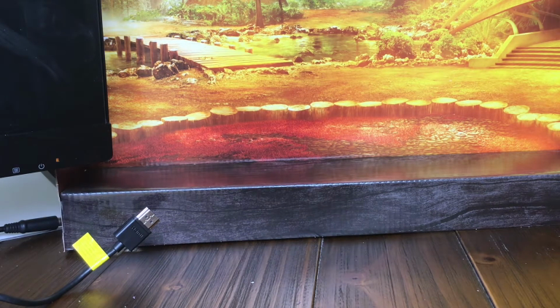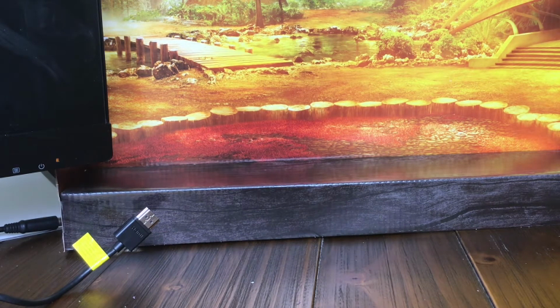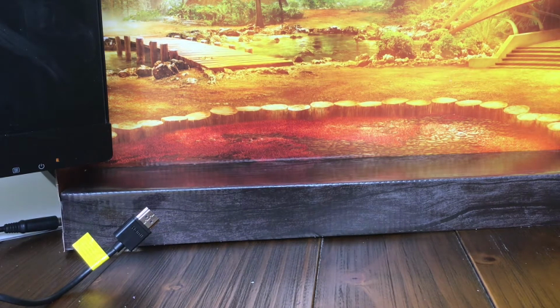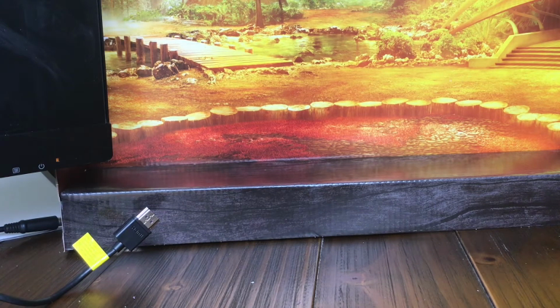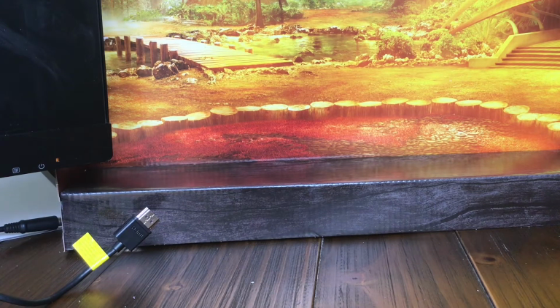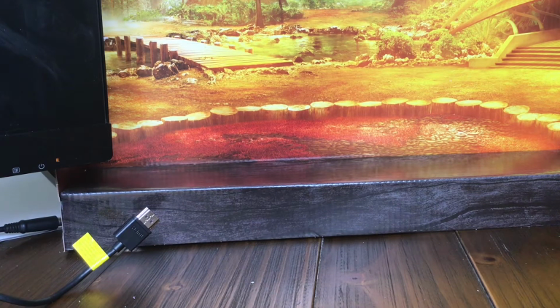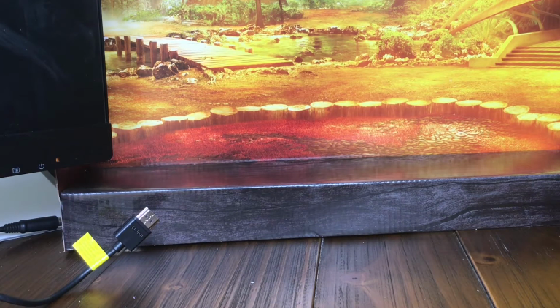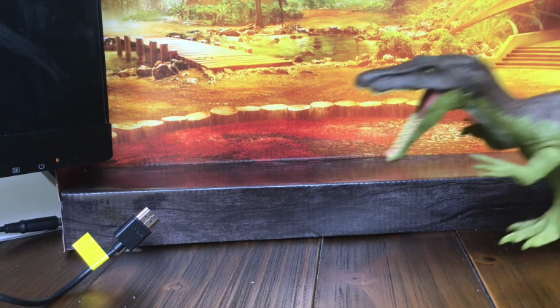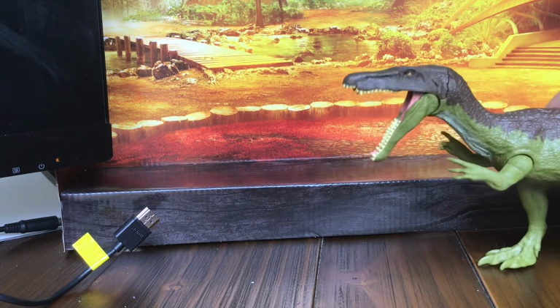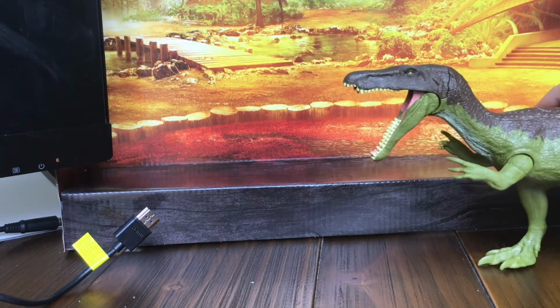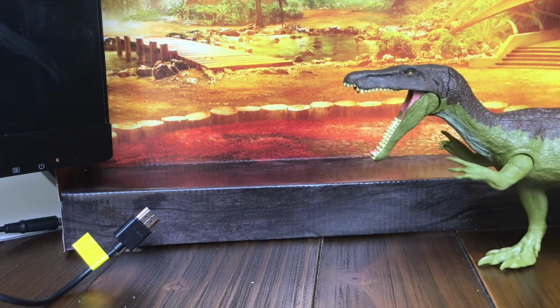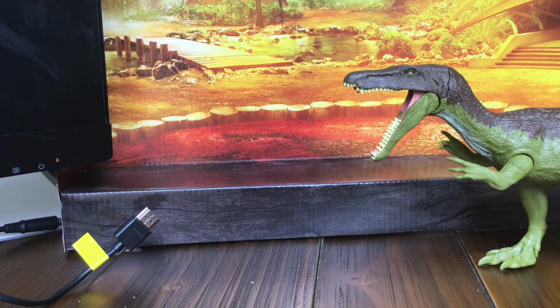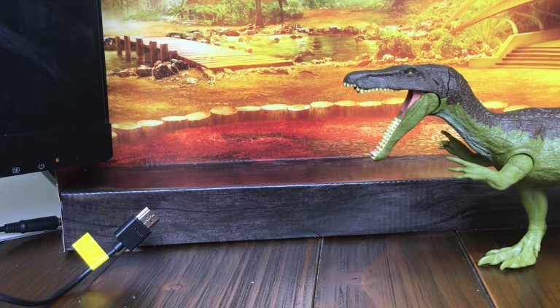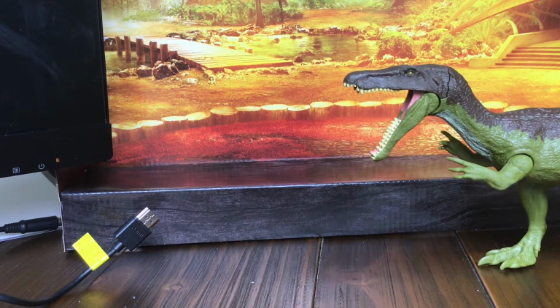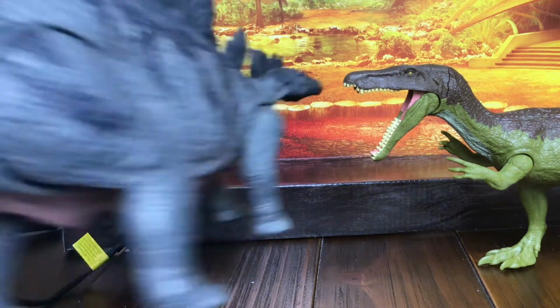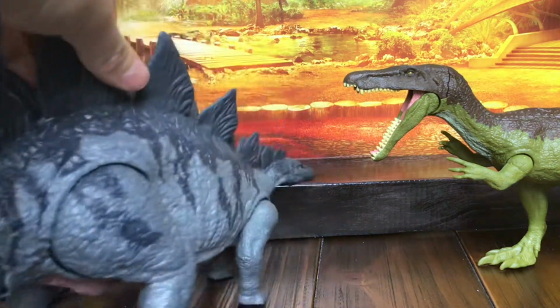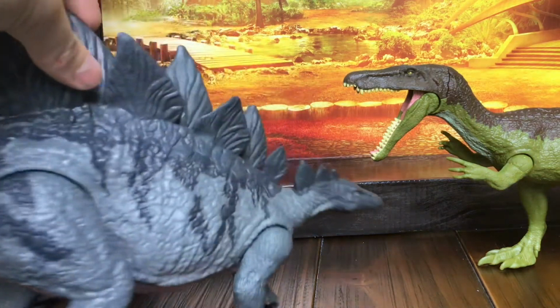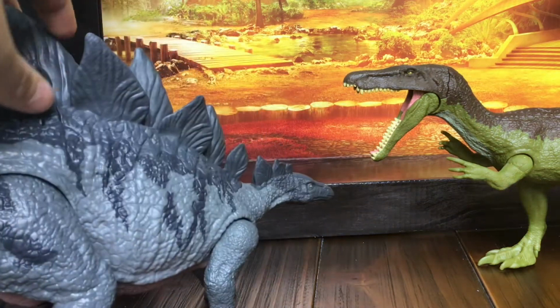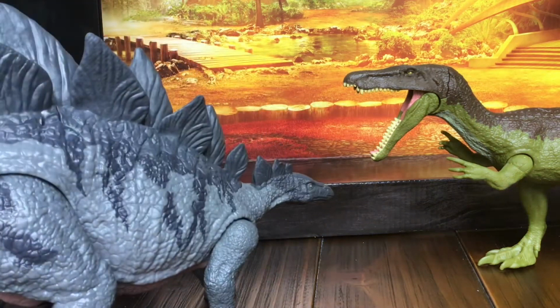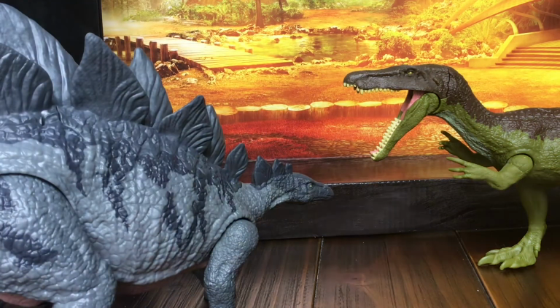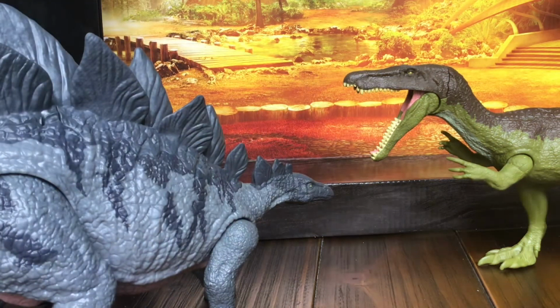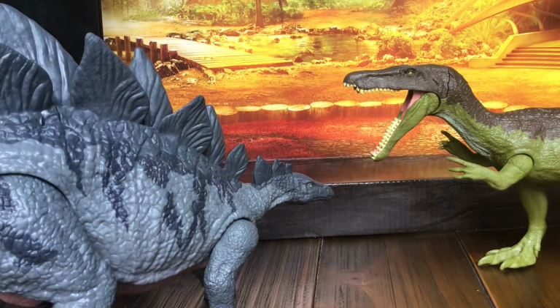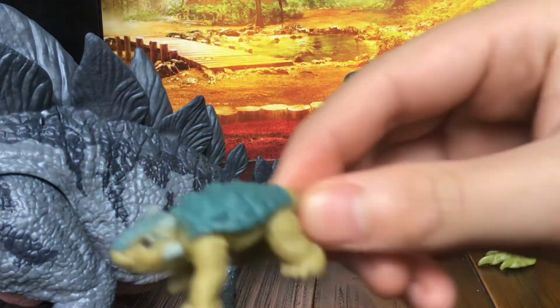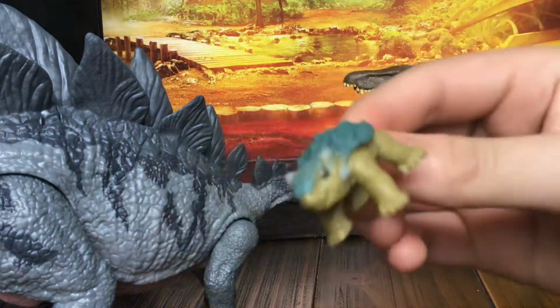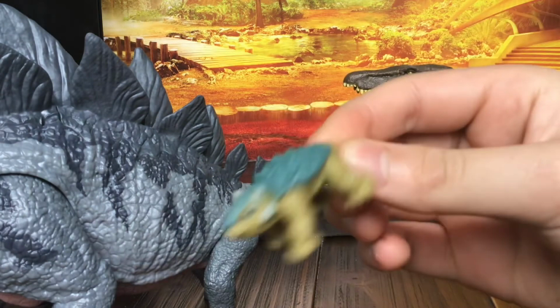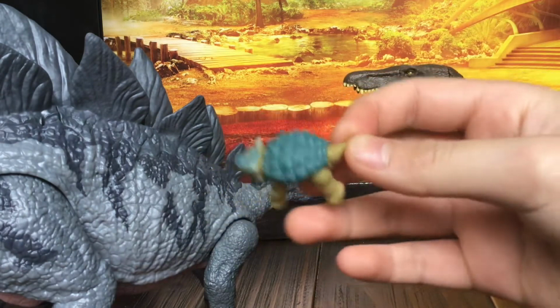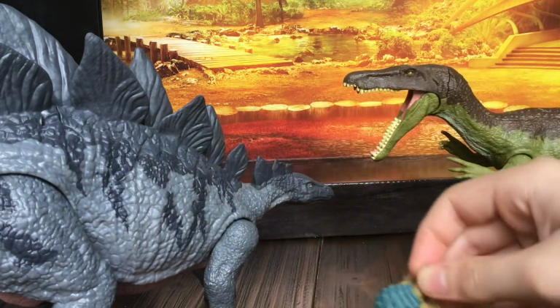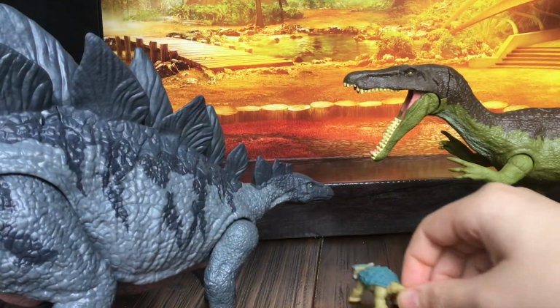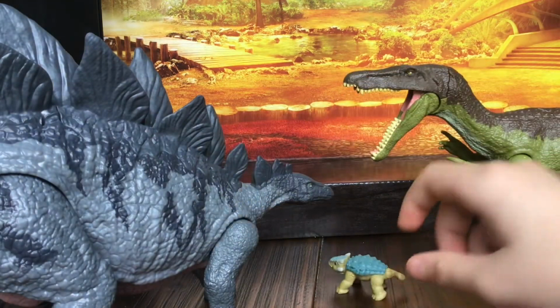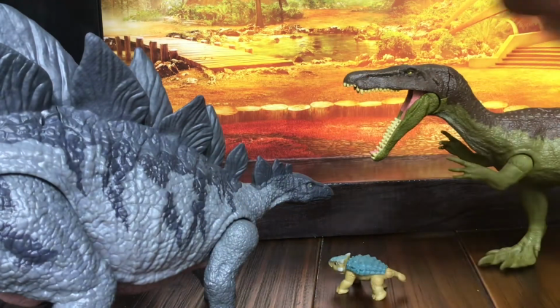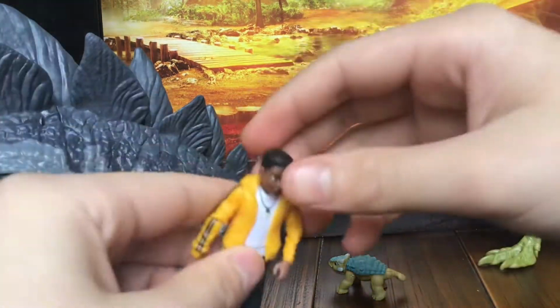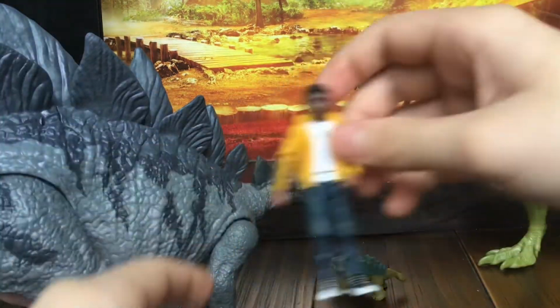It is the Camp Adventure Set with a repaint of Baryonyx, a repaint of a Stegosaurus, with little baby Bumpy the Ankylosaurus, and with Darius.